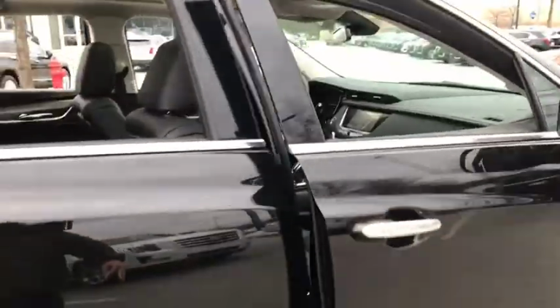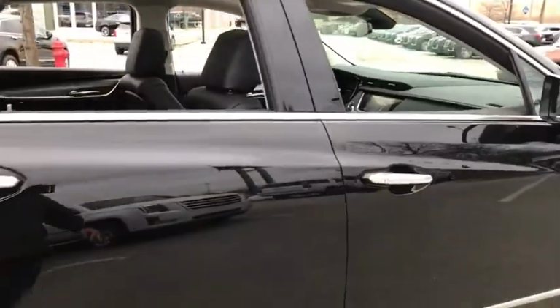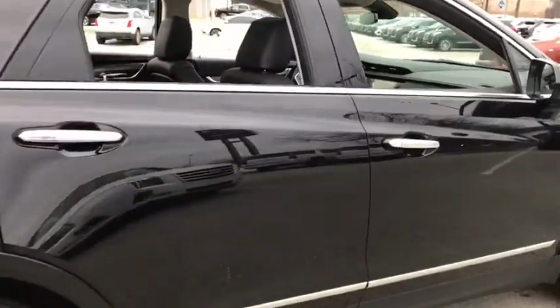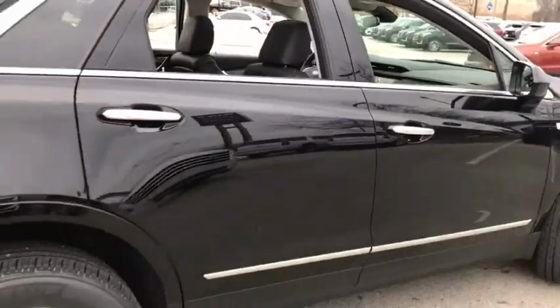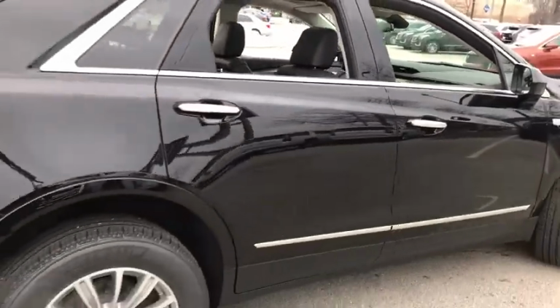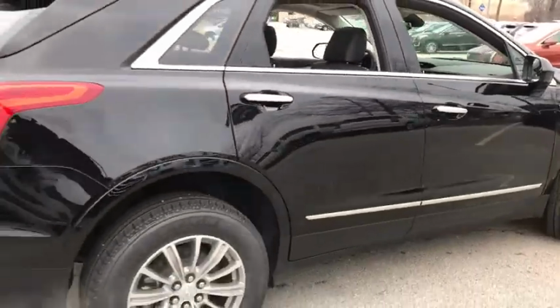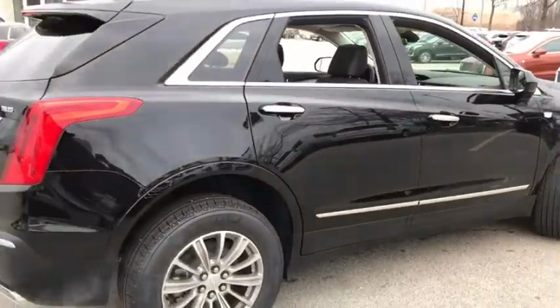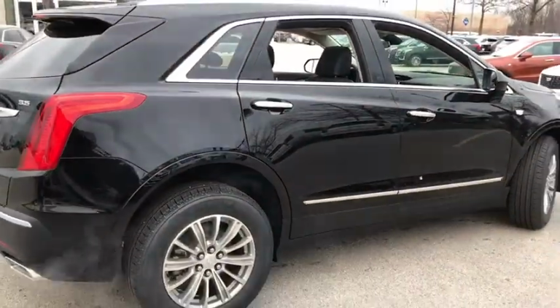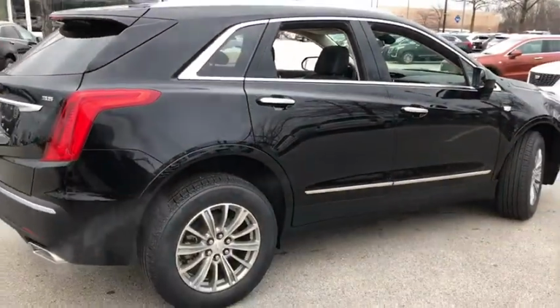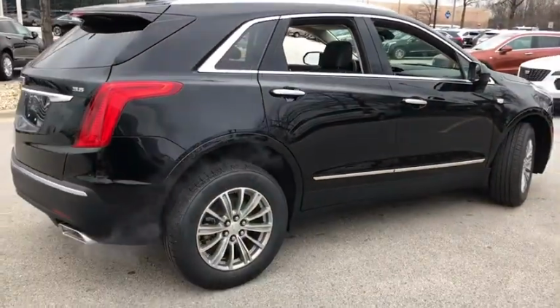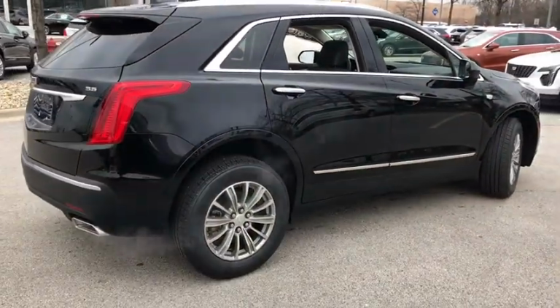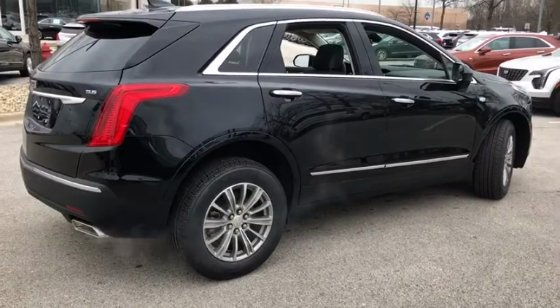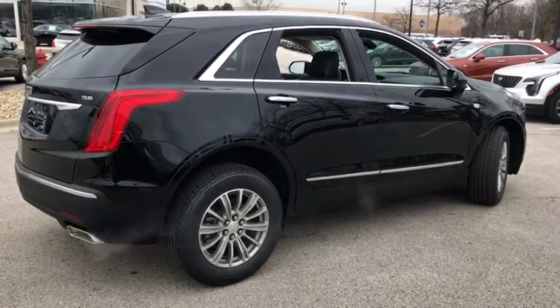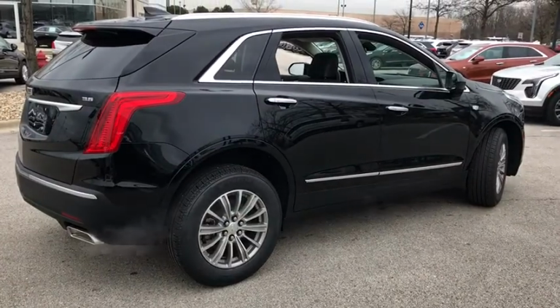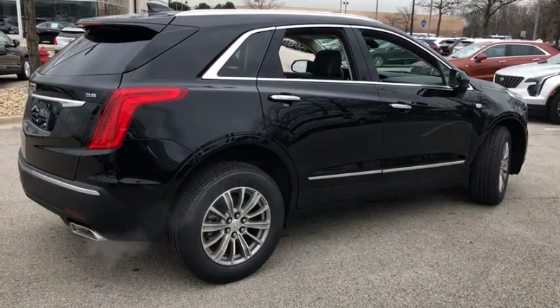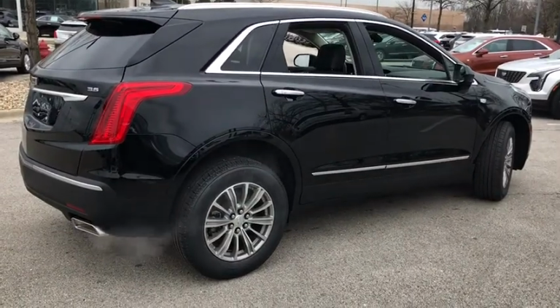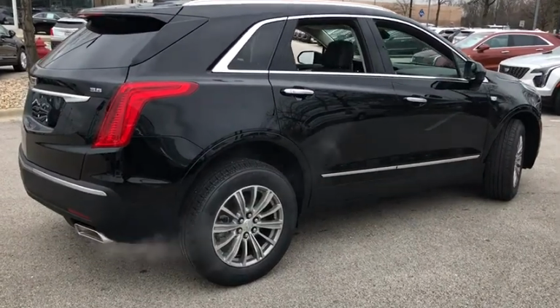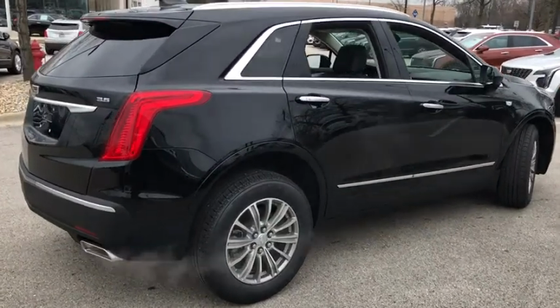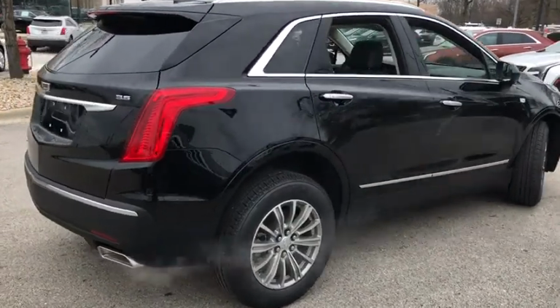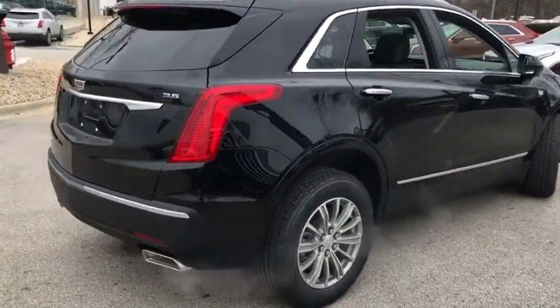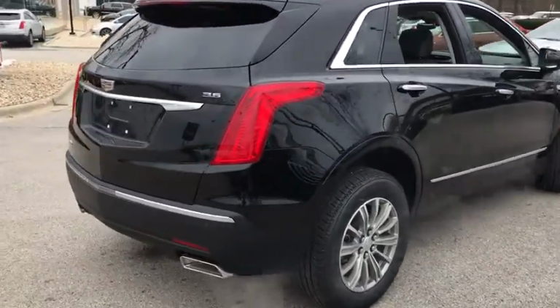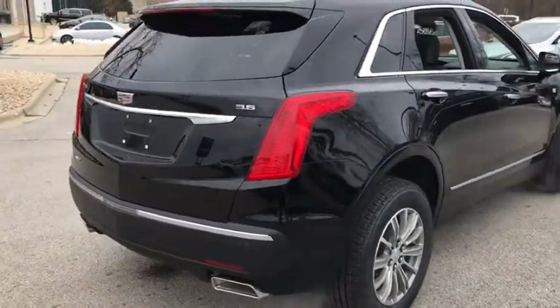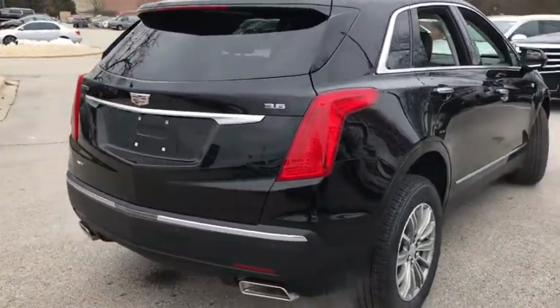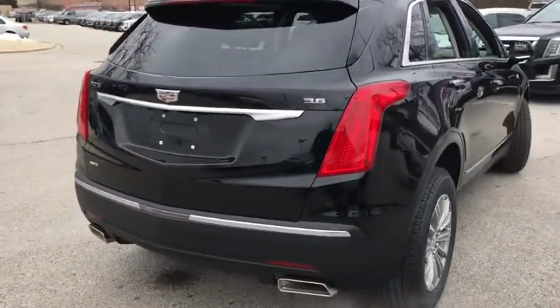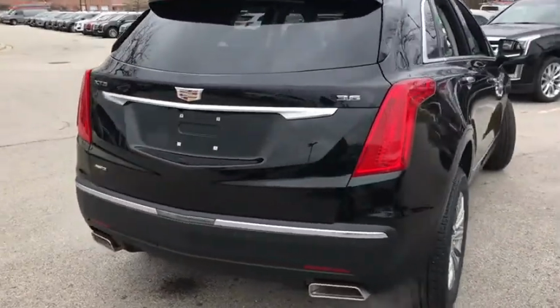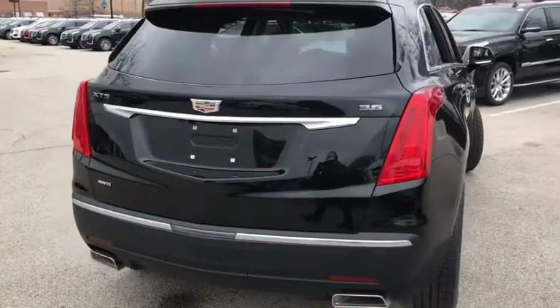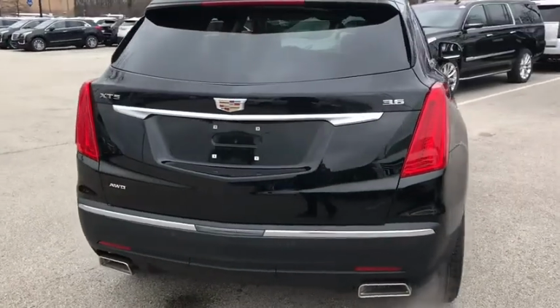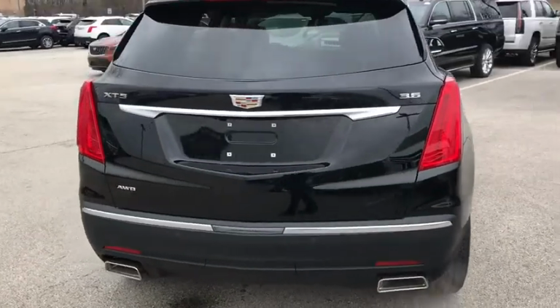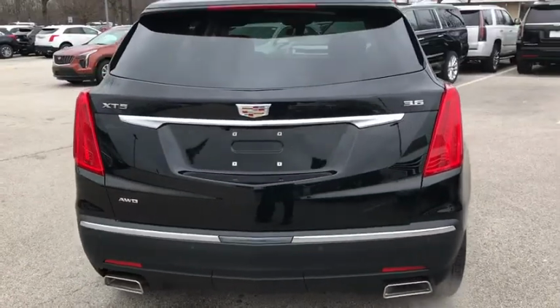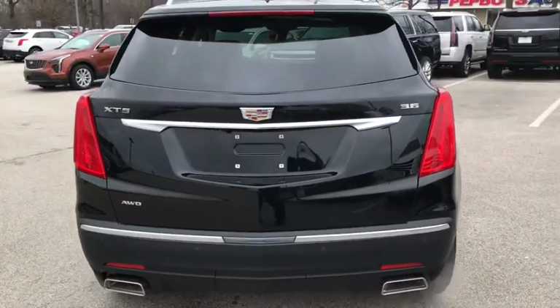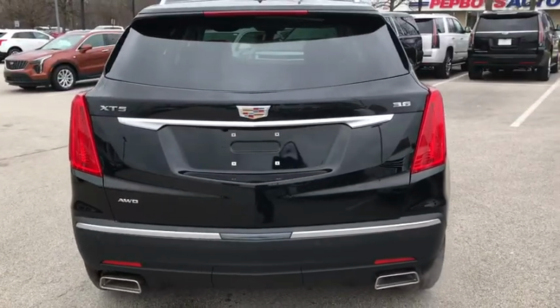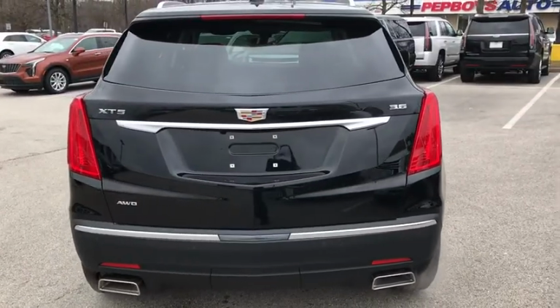All-wheel drive, remote engine start, backup camera, navigation system, keyless entry, power passenger seat, traction control, leather-wrapped steering wheel, adjustable steering wheel, driver lumbar.